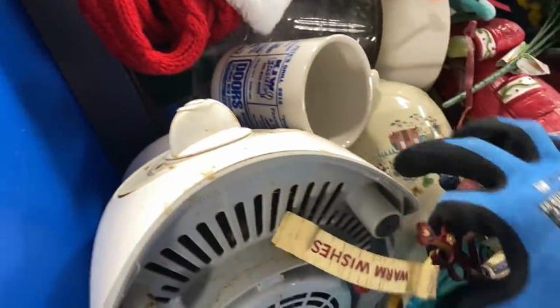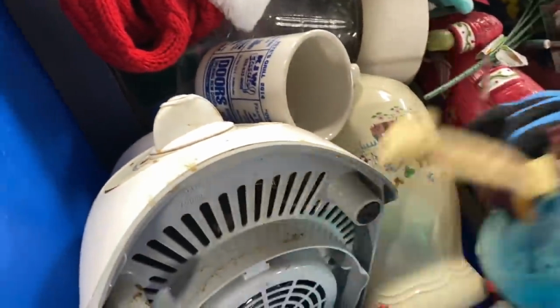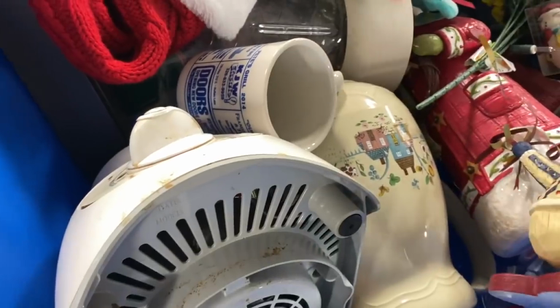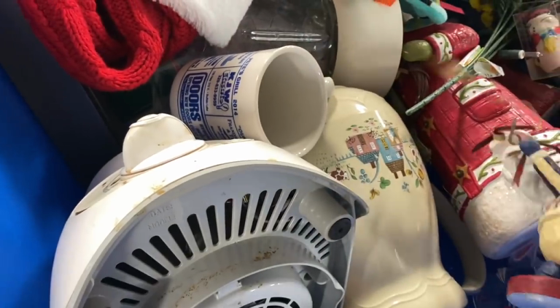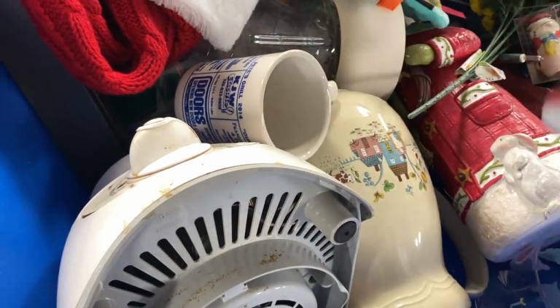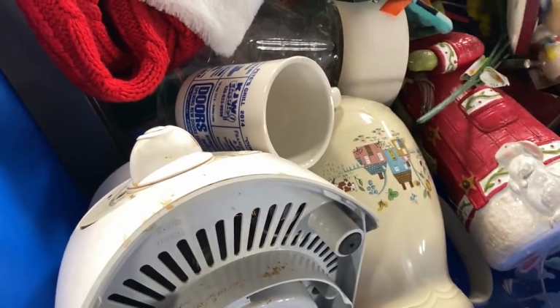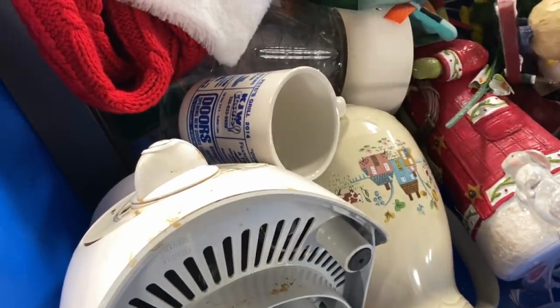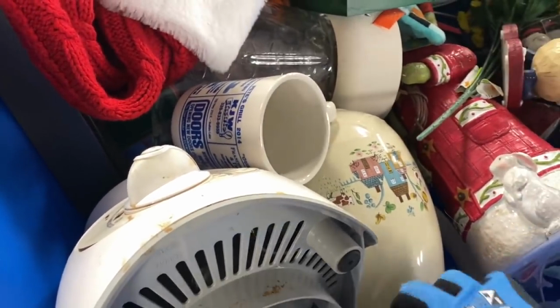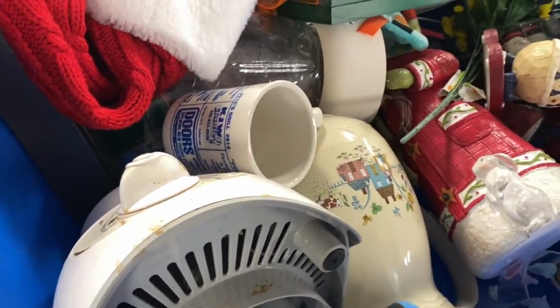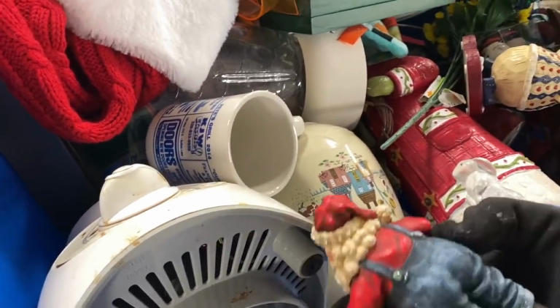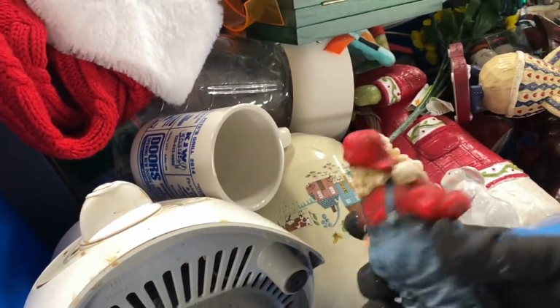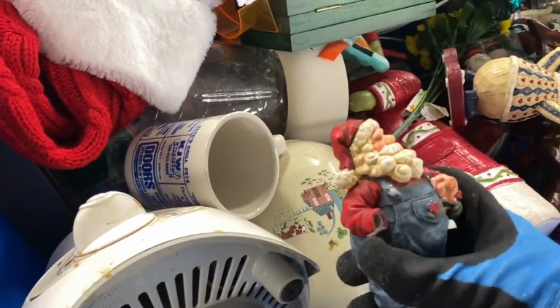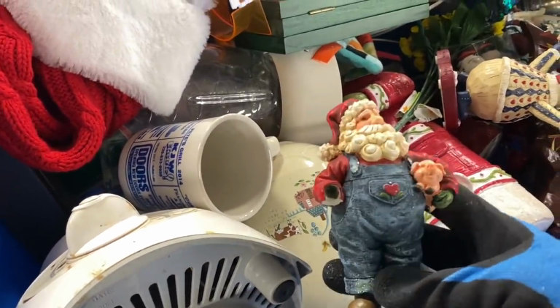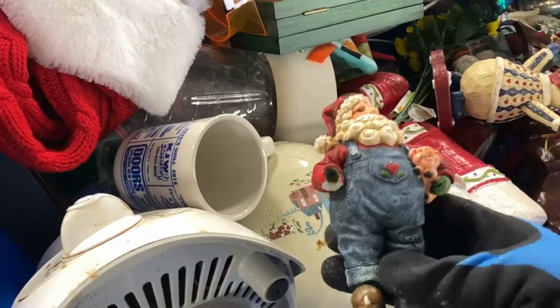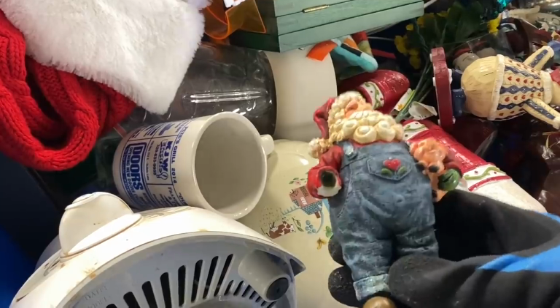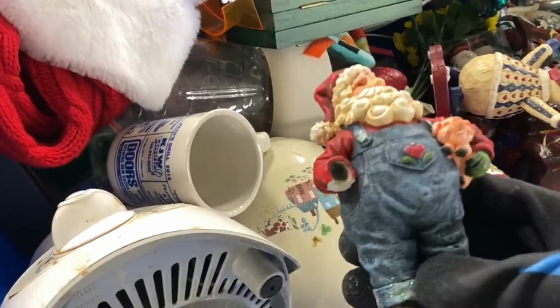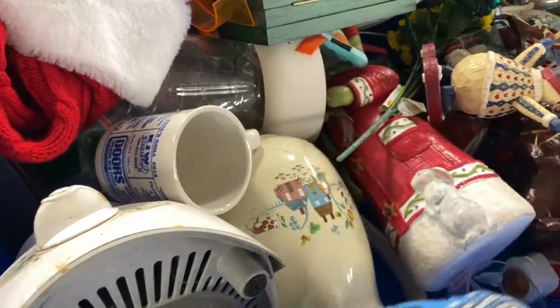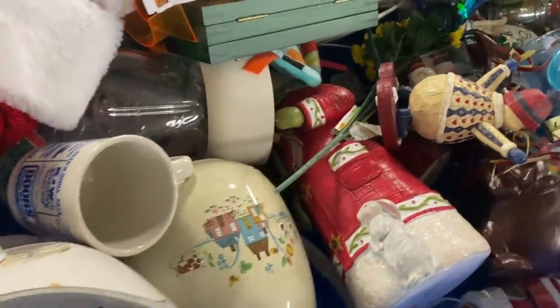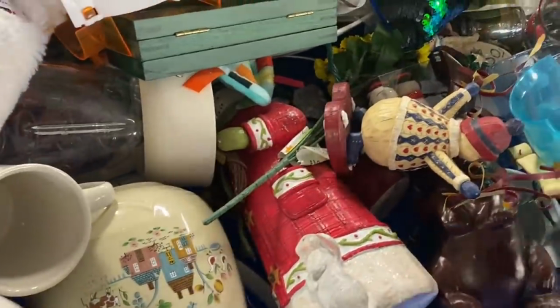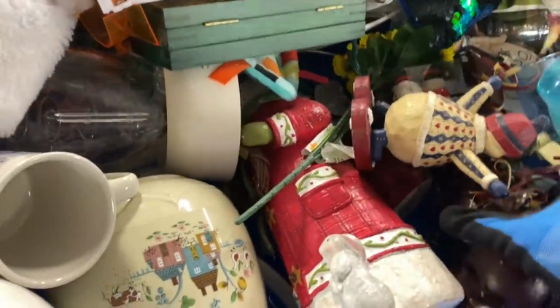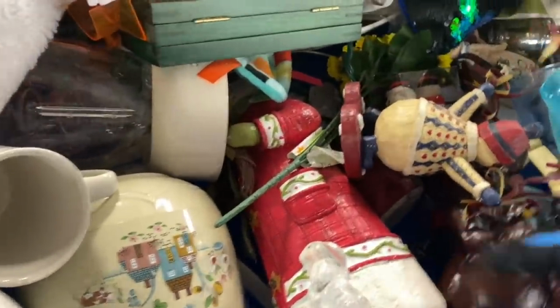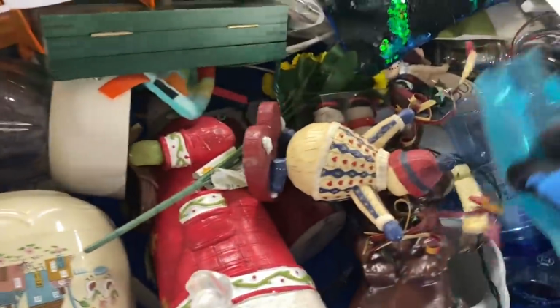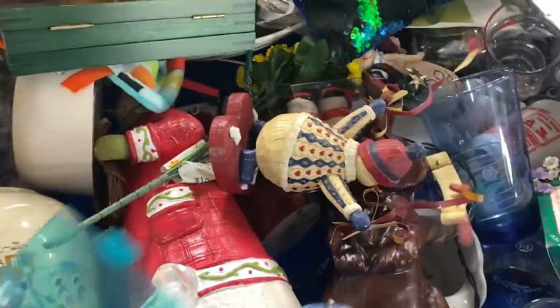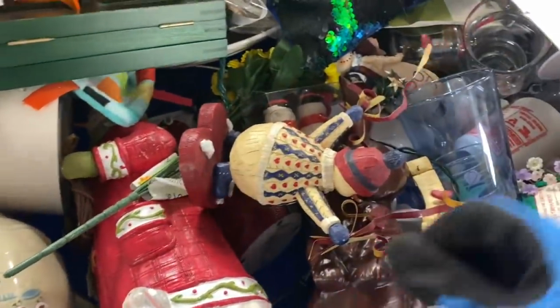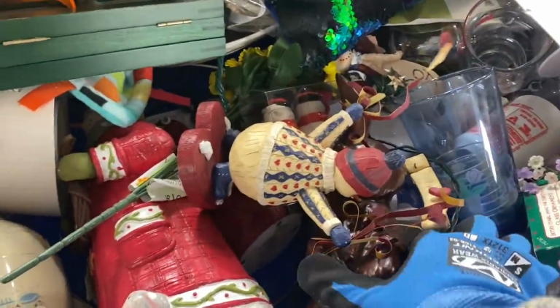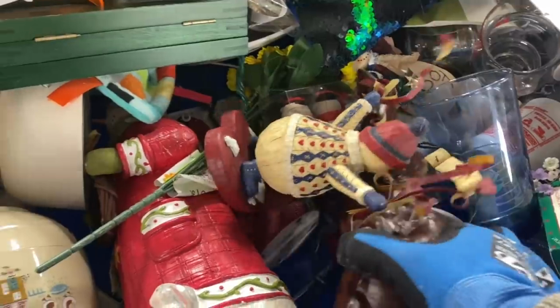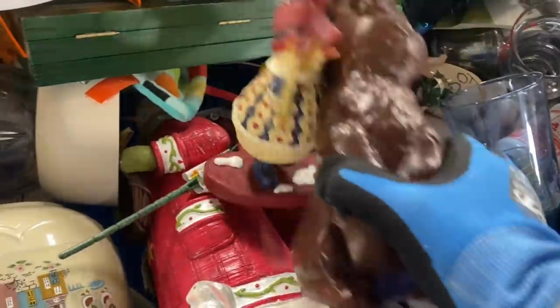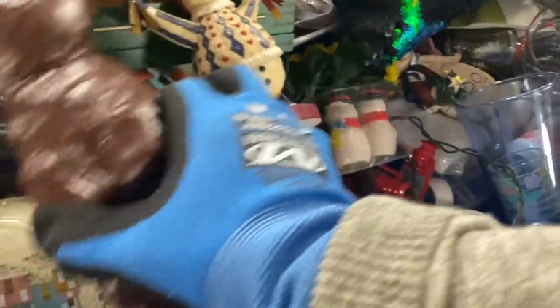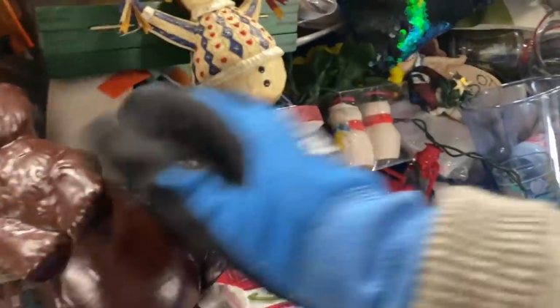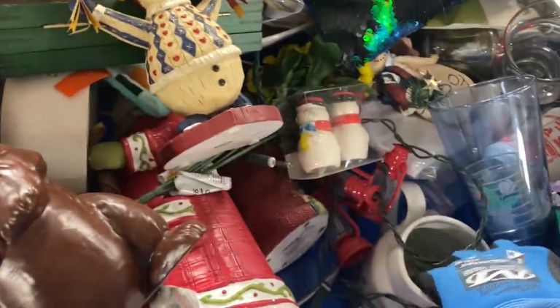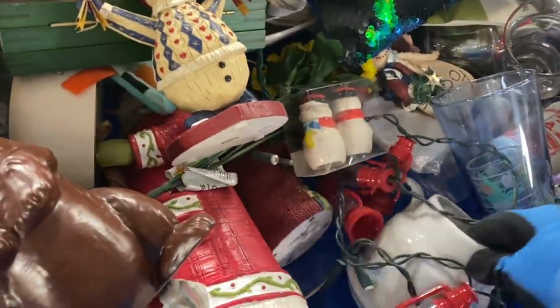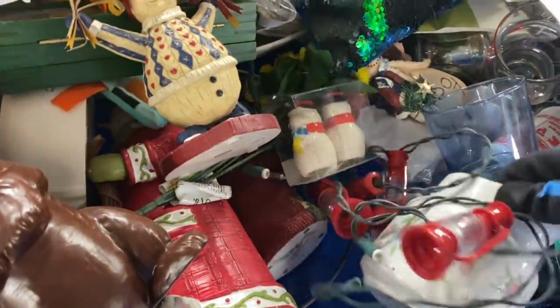This was a nice little cluster of Christmas stuff and so I took my time going through it. Everyone else around me was waiting for new clothing bins to be brought out so I kind of had the hard good bins to myself for a little while.